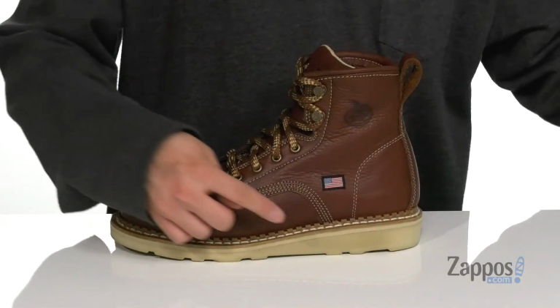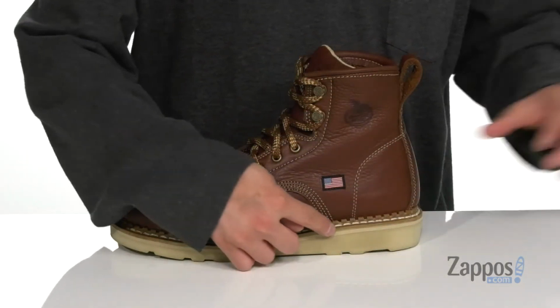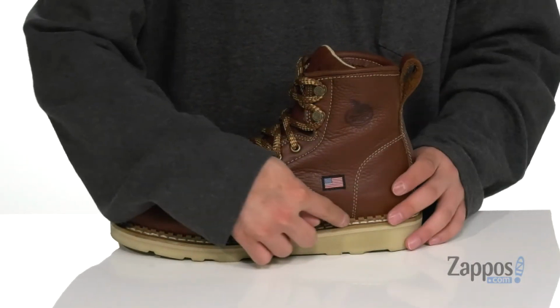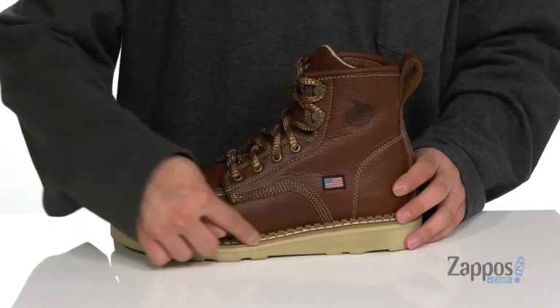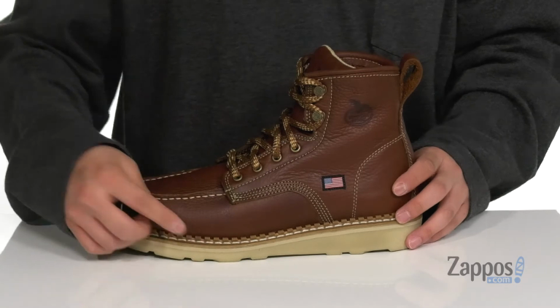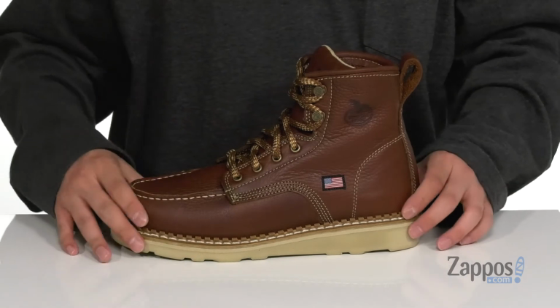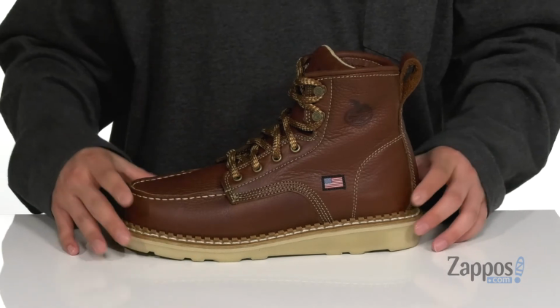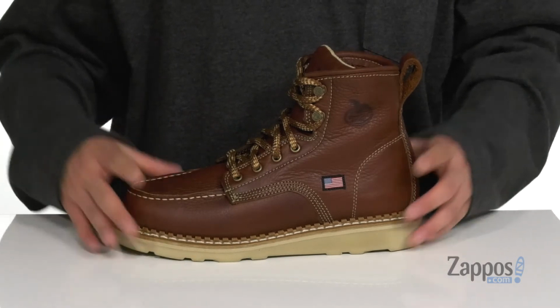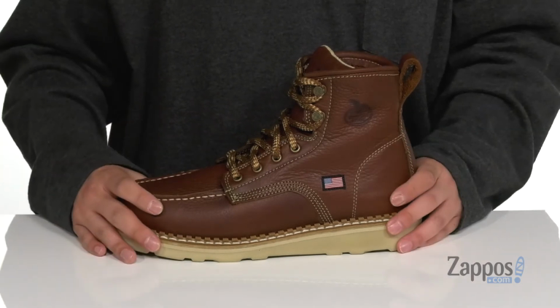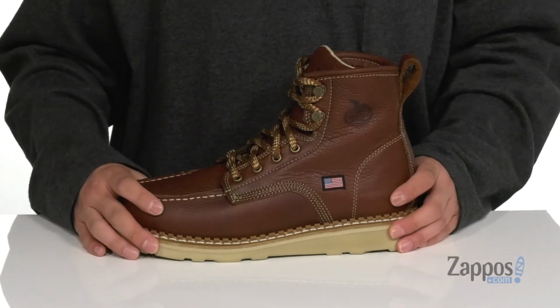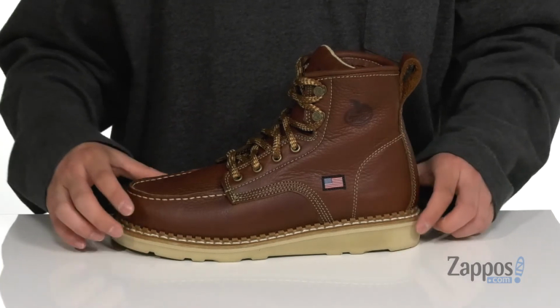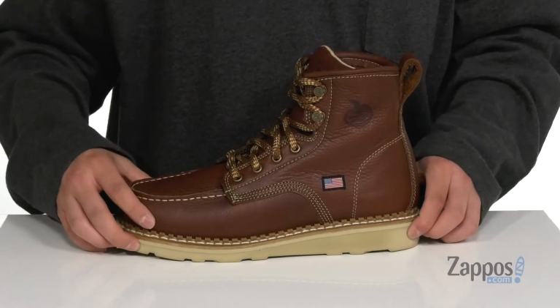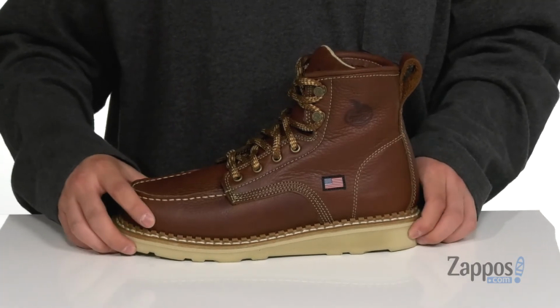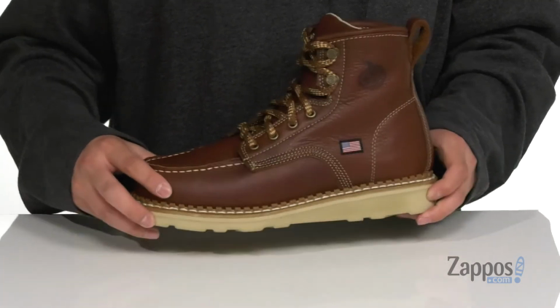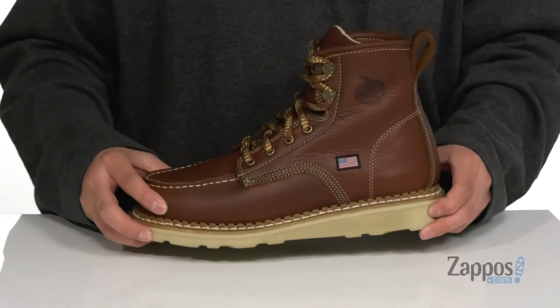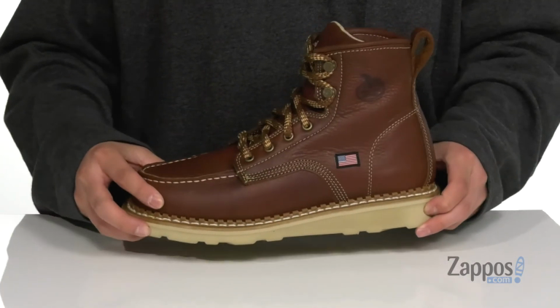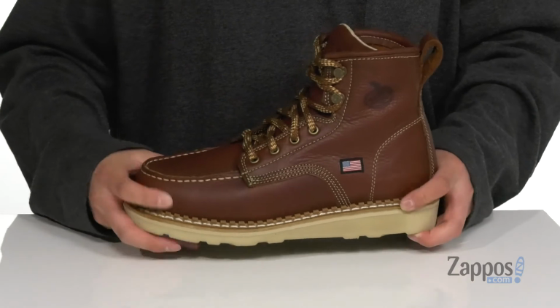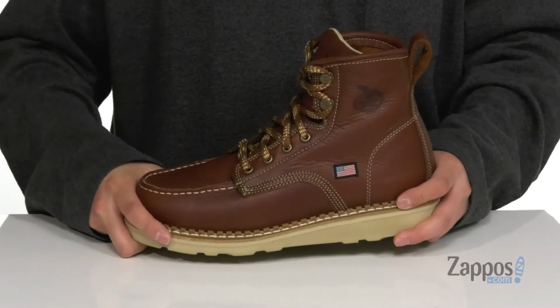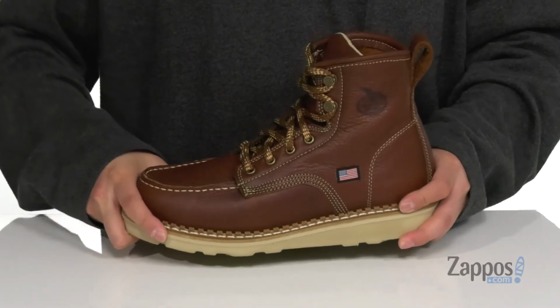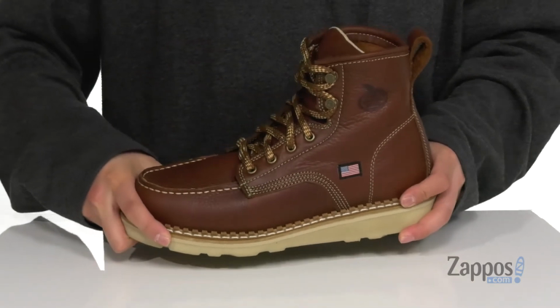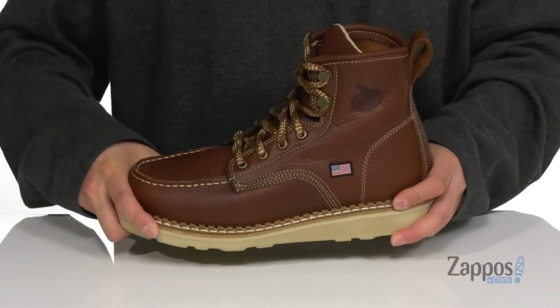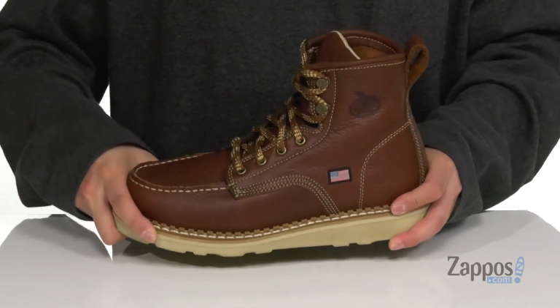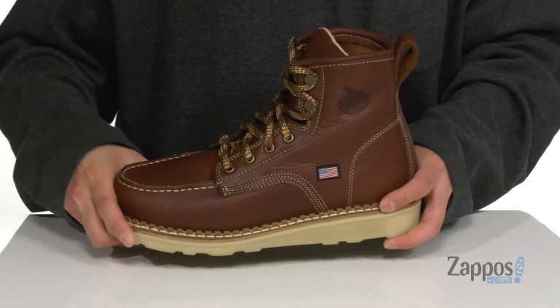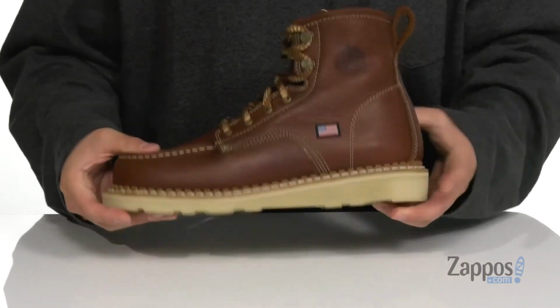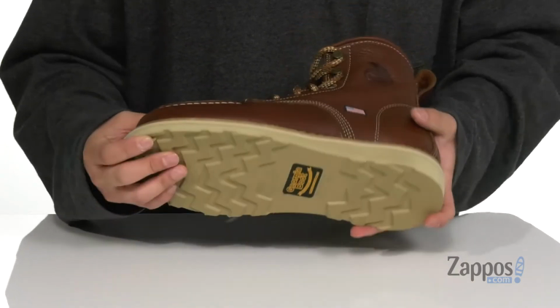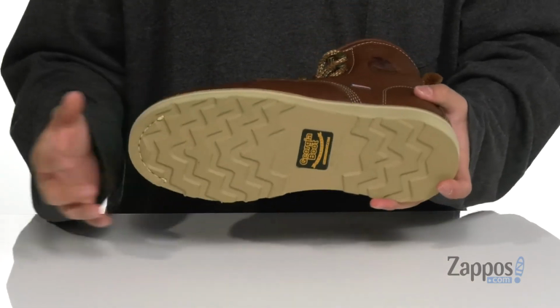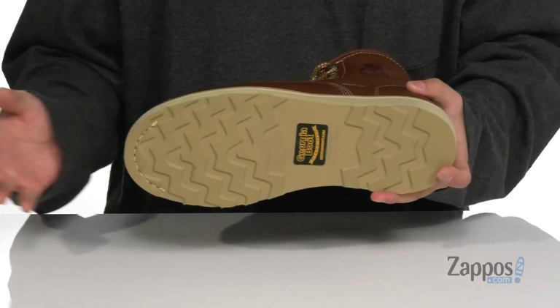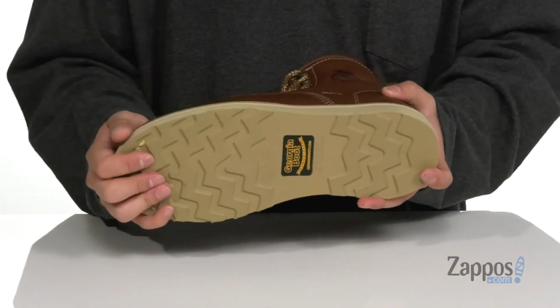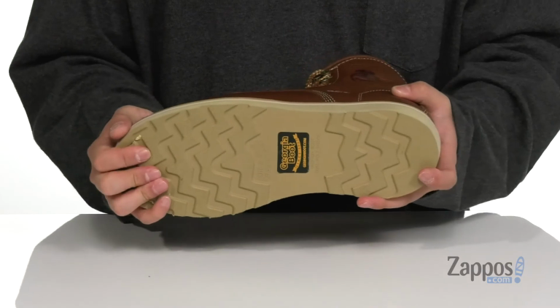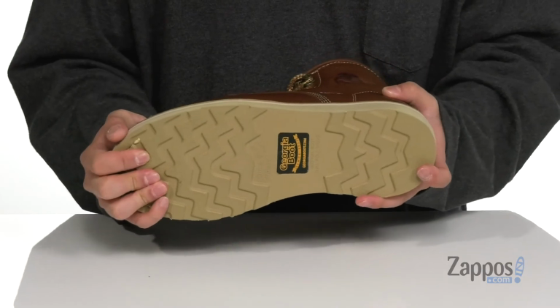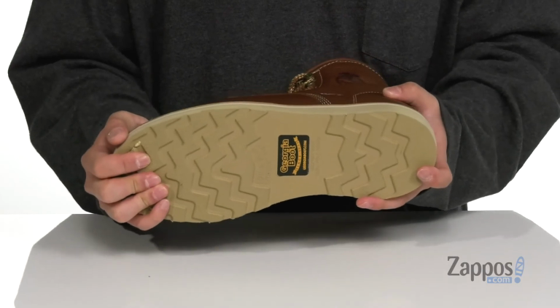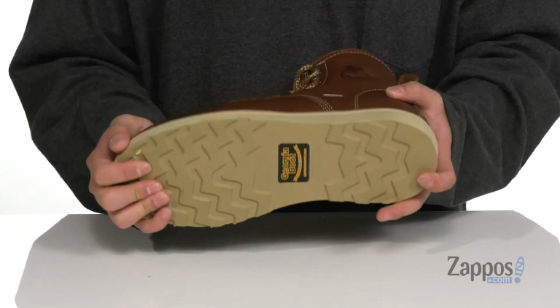Reinforced stitching on the bottom half of the boot makes it very durable with a Goodyear welt construction. Shock absorbing properties on the midsole are going to keep you comfortable with each and every step. The boot itself has a very sturdy build and it all sits on top of a slip and oil resistant synthetic outsole.